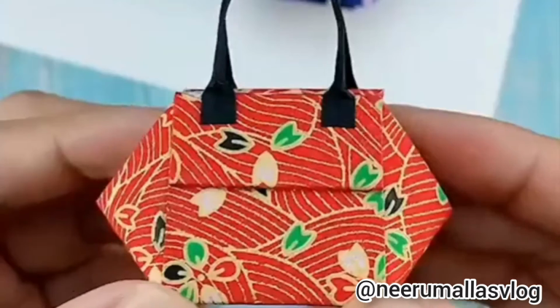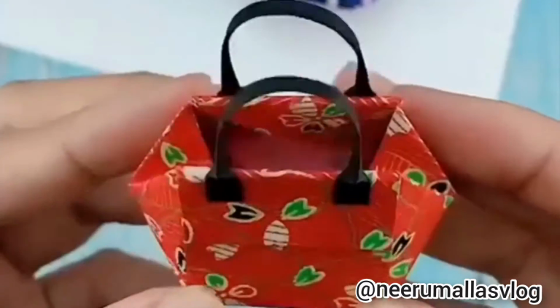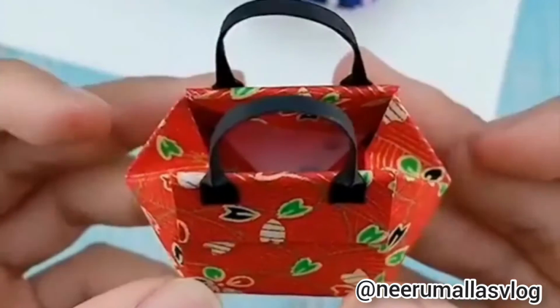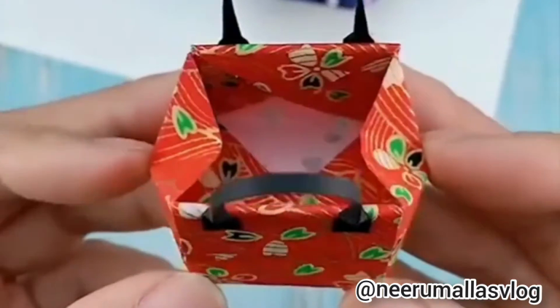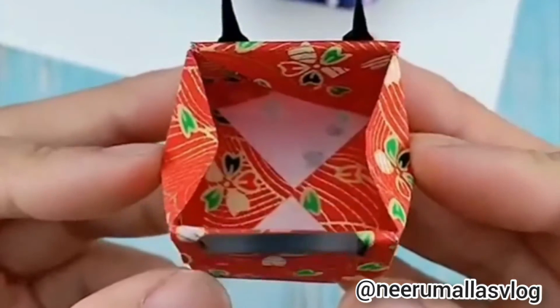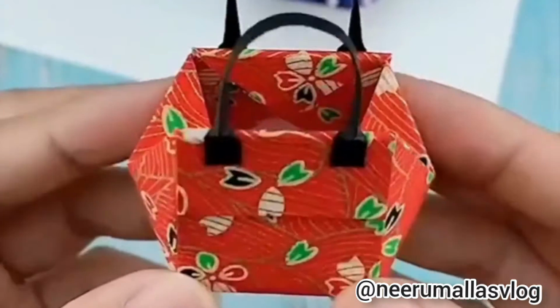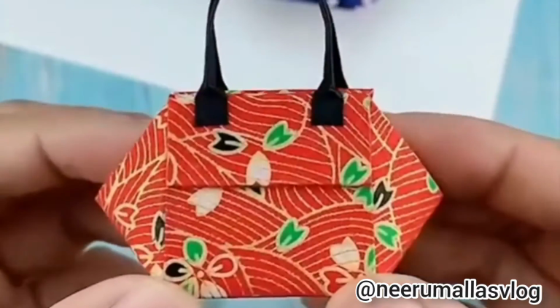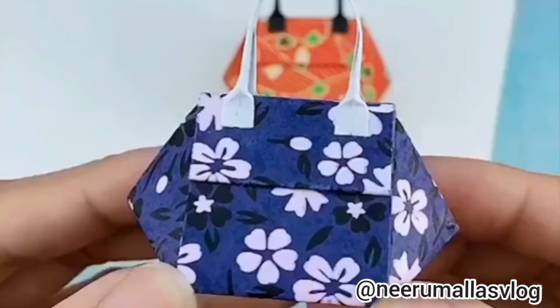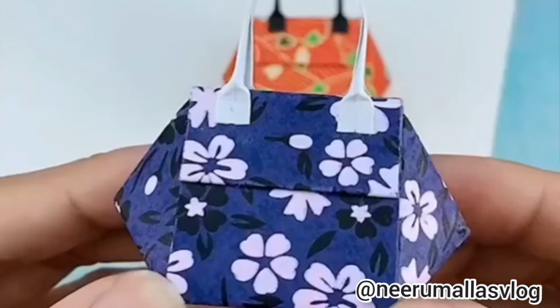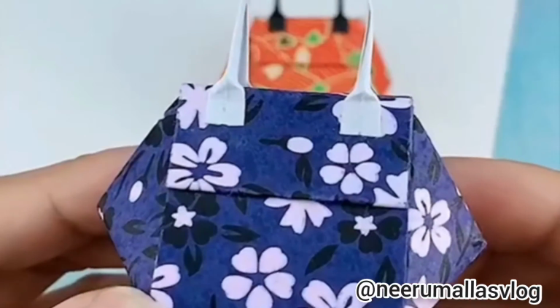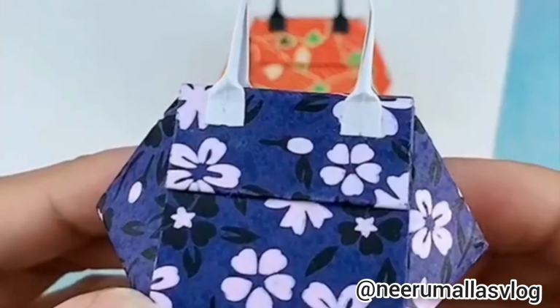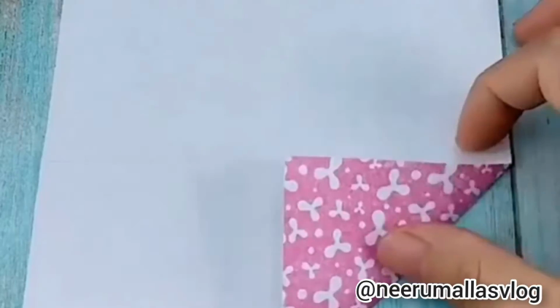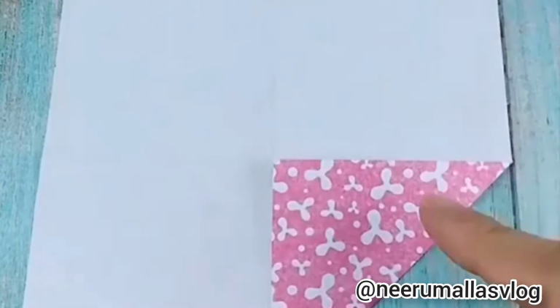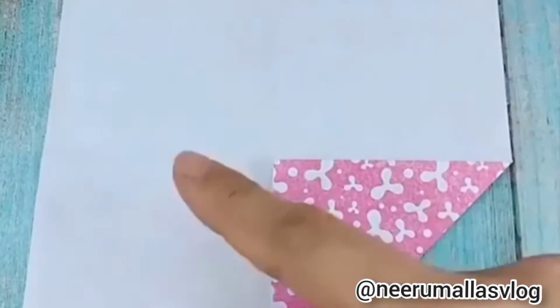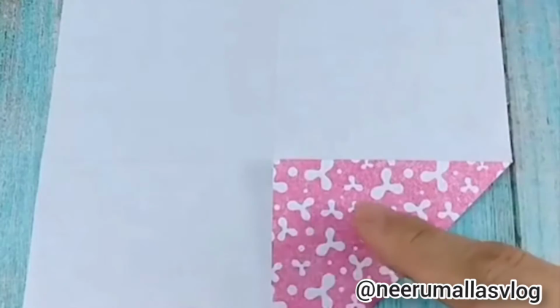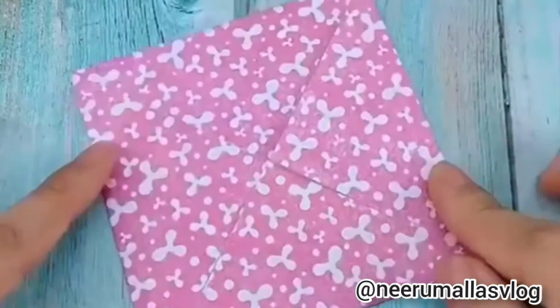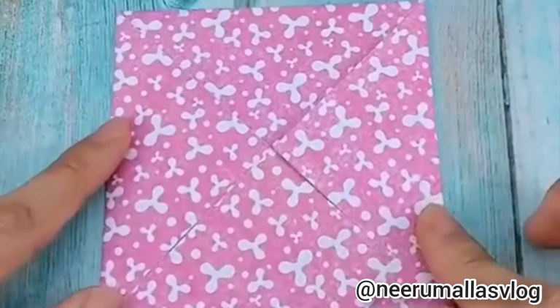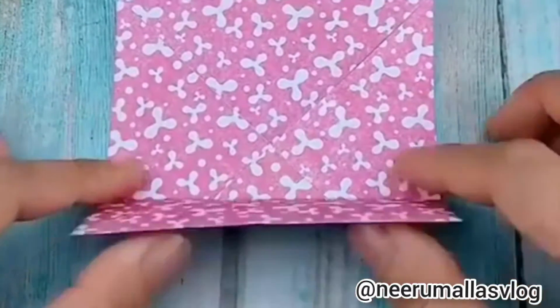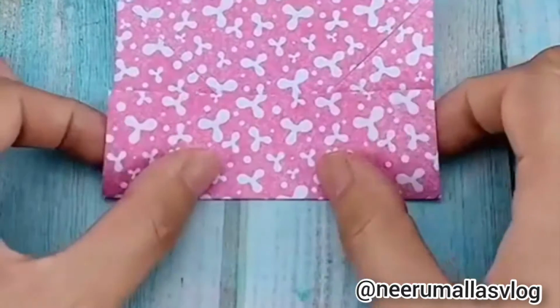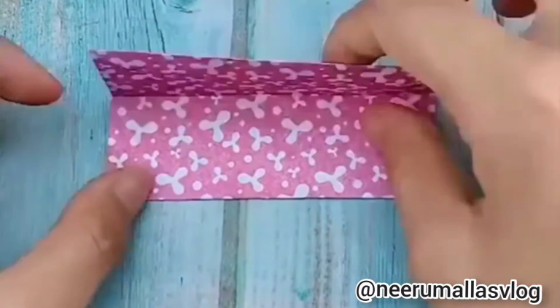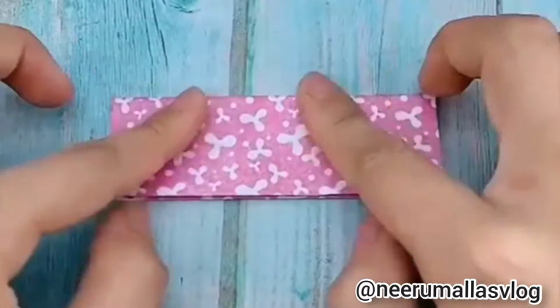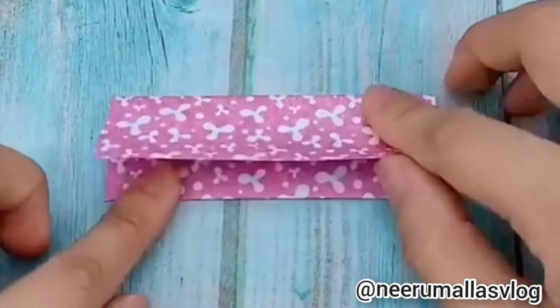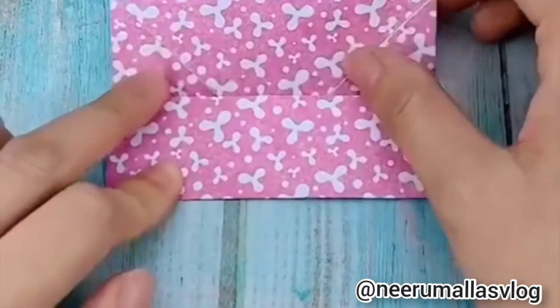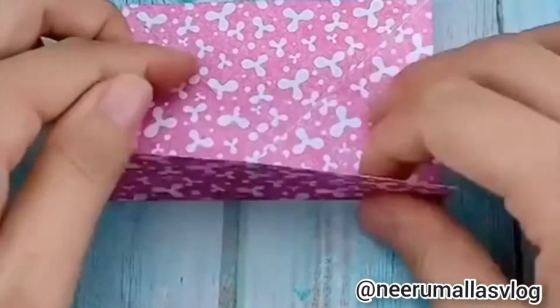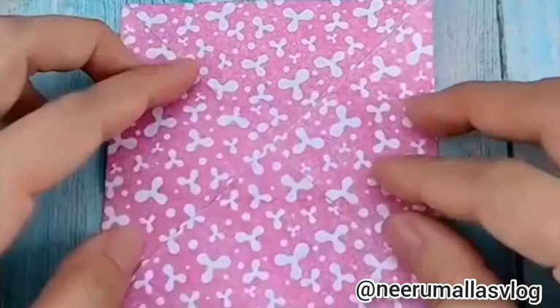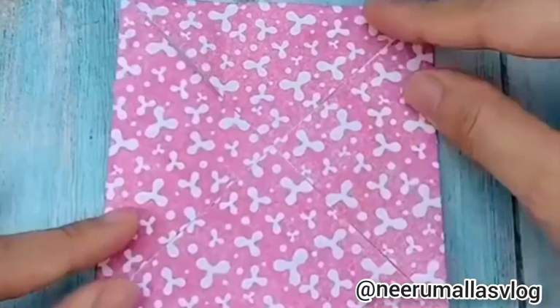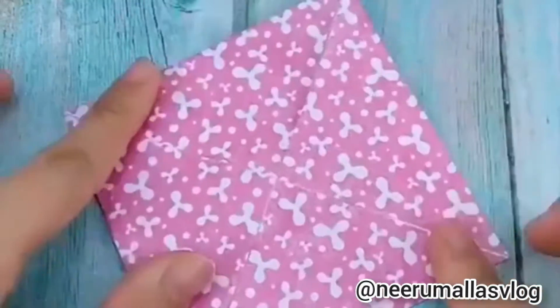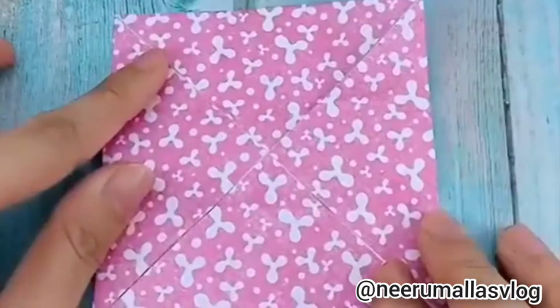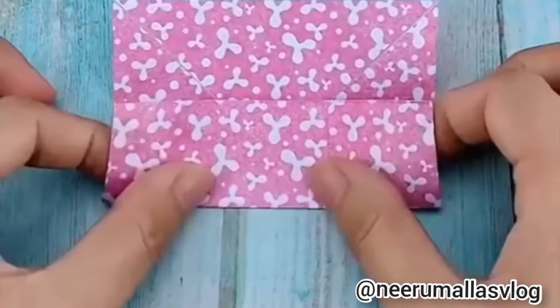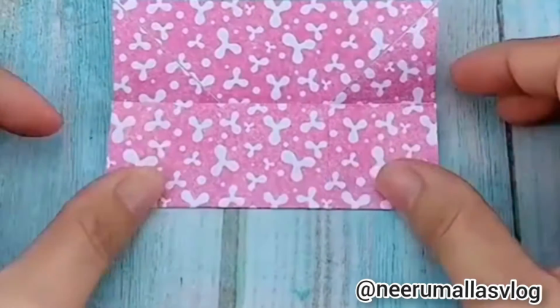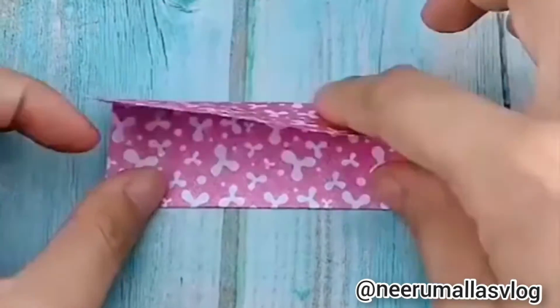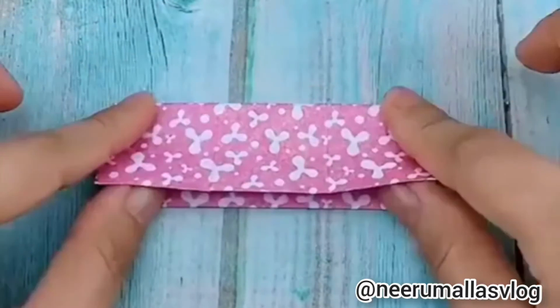I will show you a bag. First, I will show you a craft paper. I will fold it into cups. I will show you how to fold the foldings.